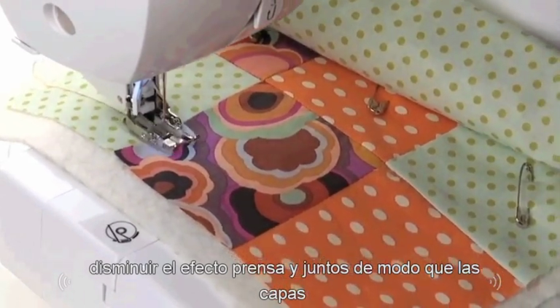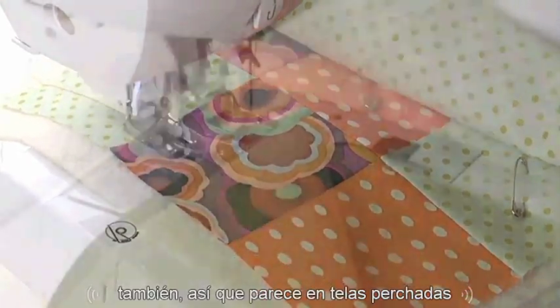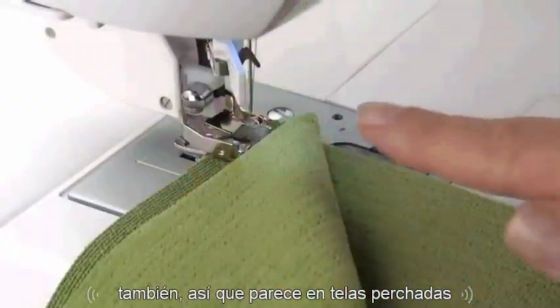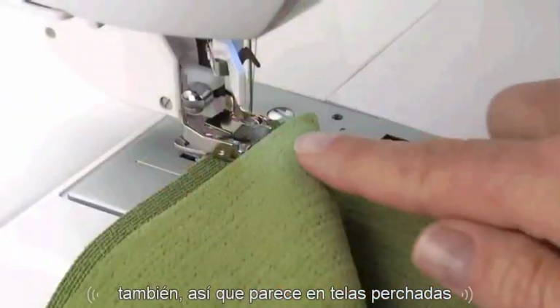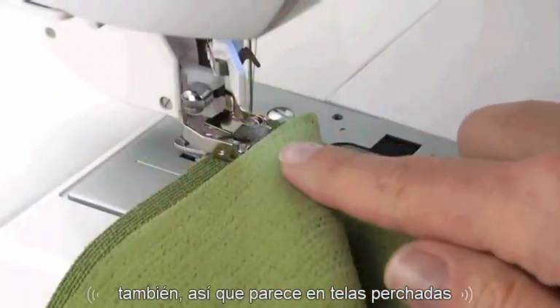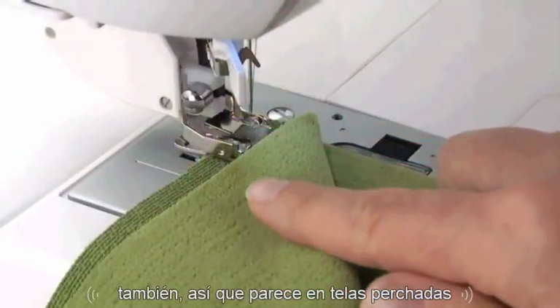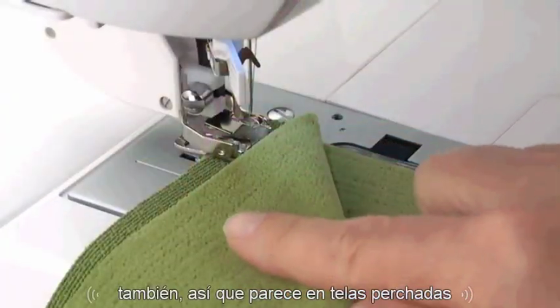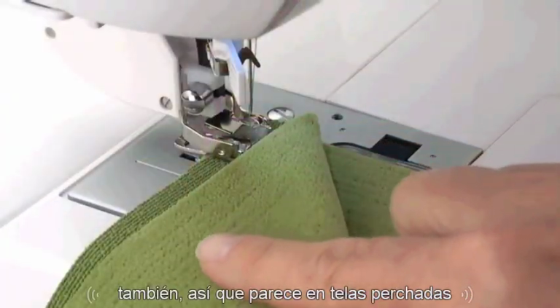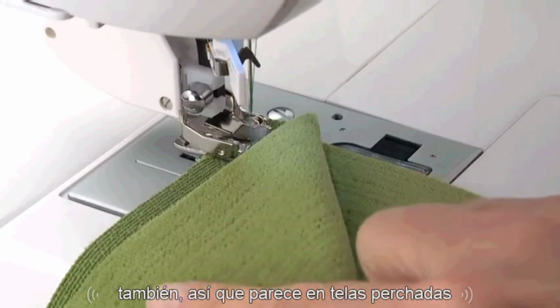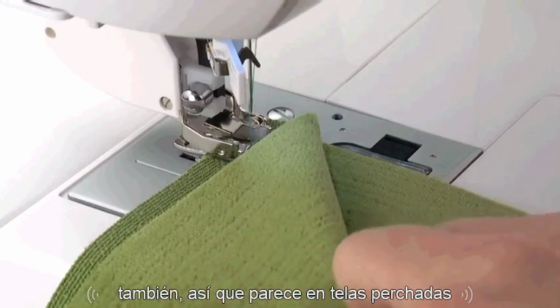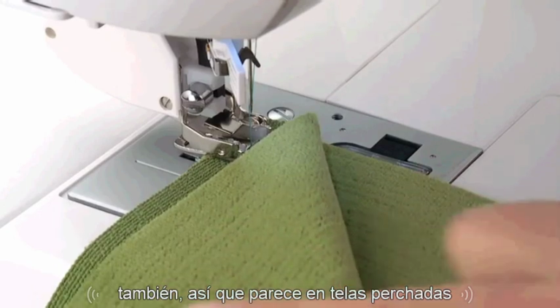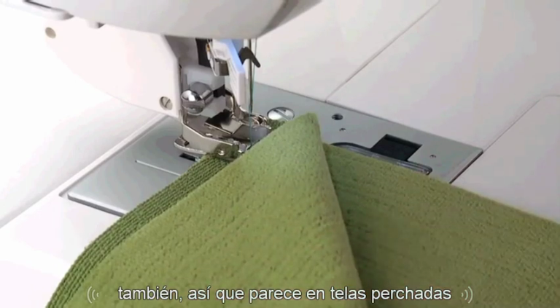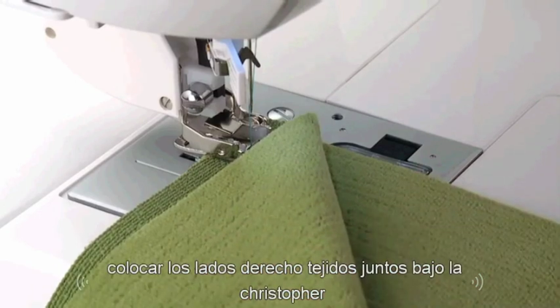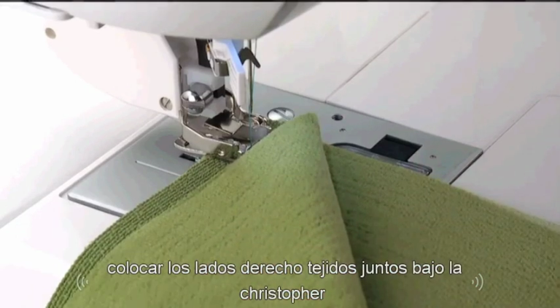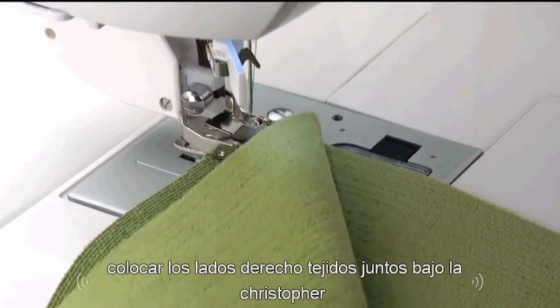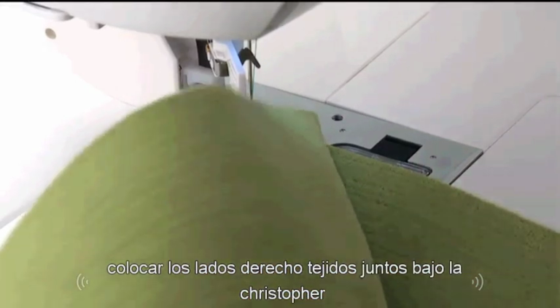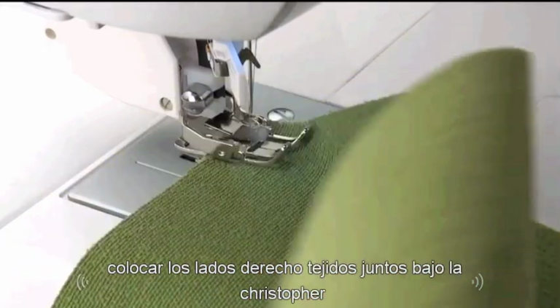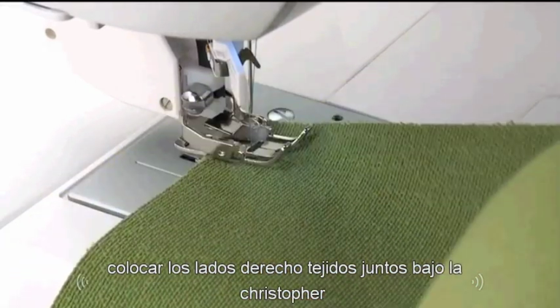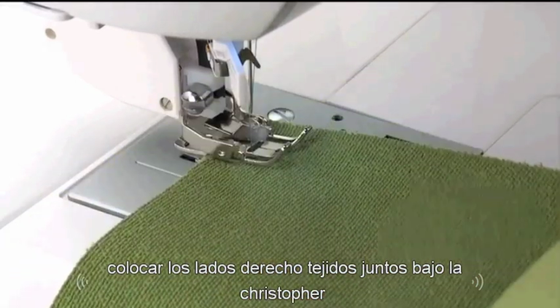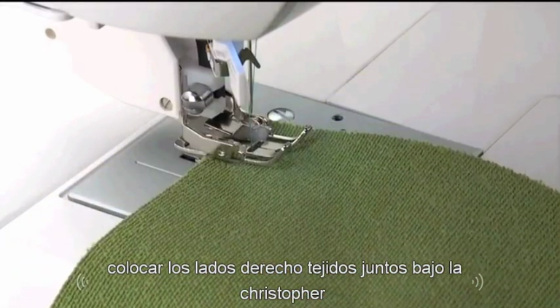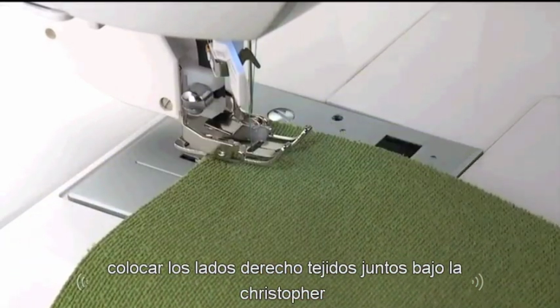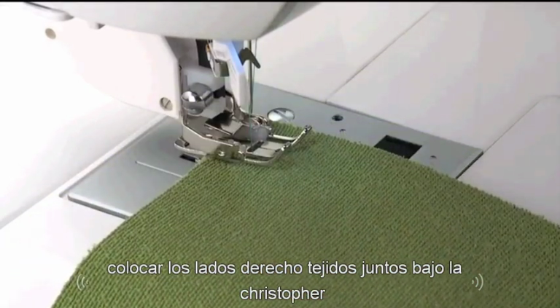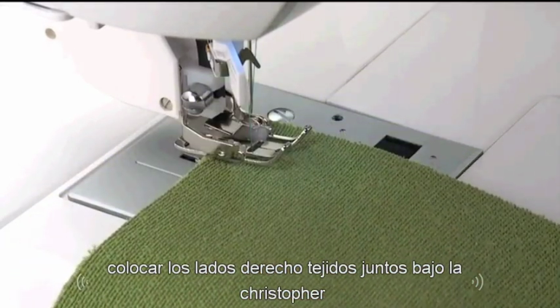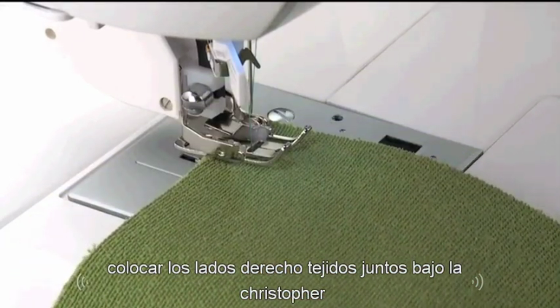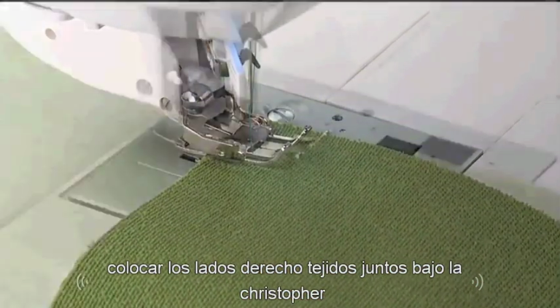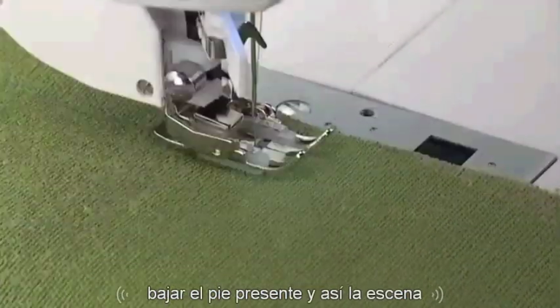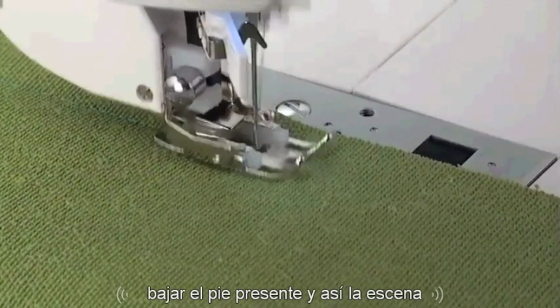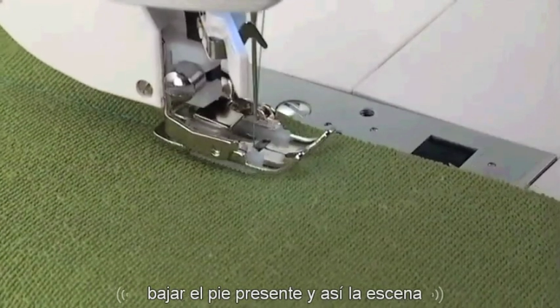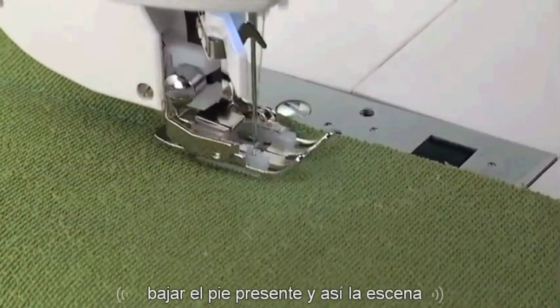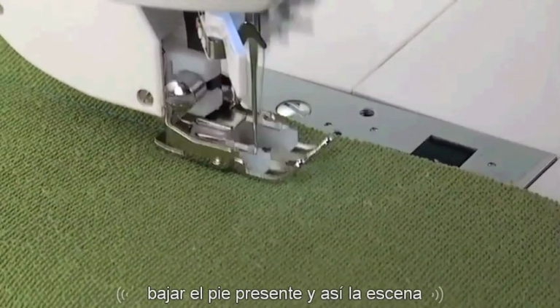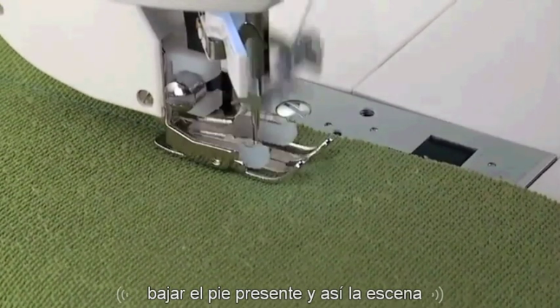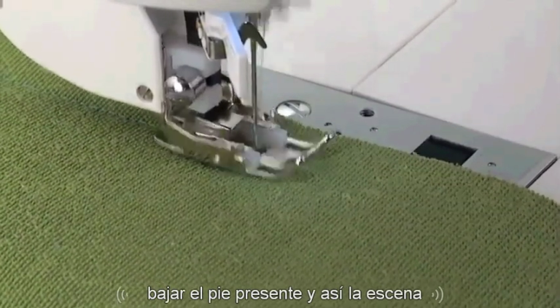To sew seams in napped fabrics, place the fabric's right sides together under the presser foot. Lower the presser foot, then sew the seam.